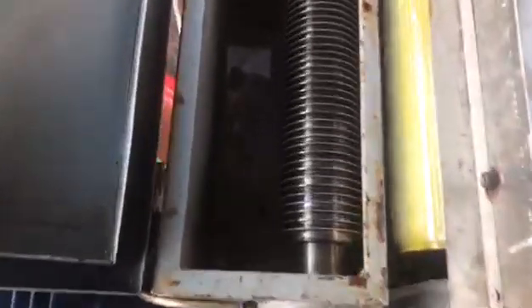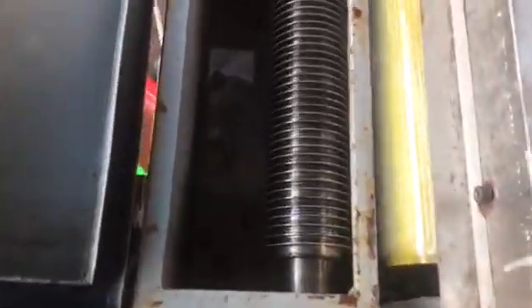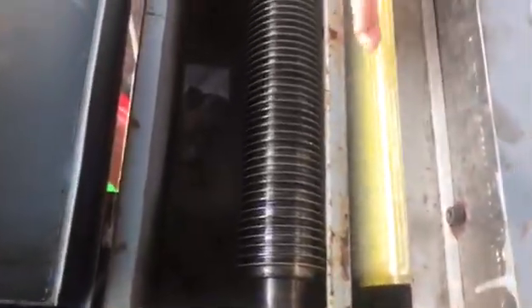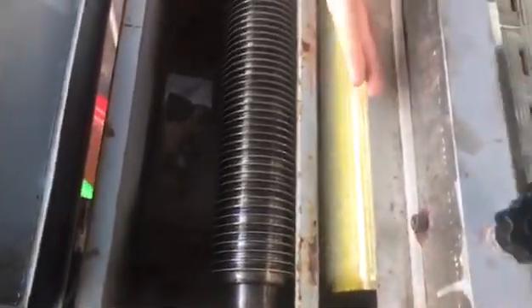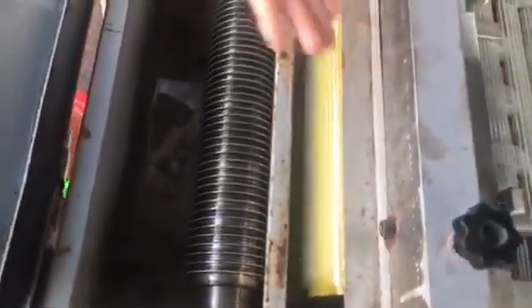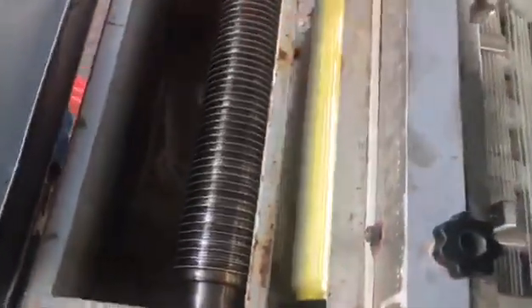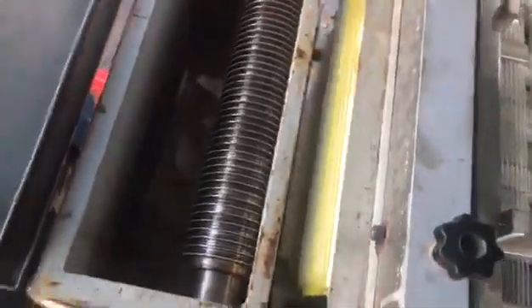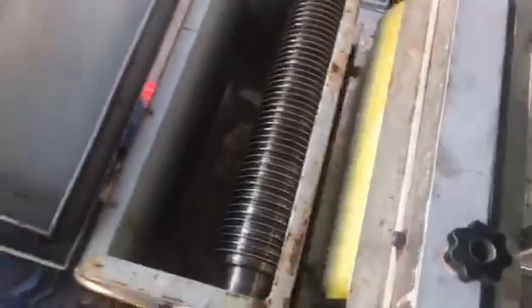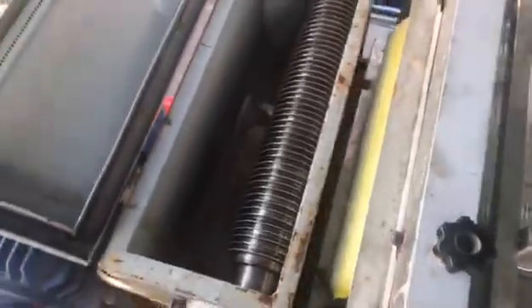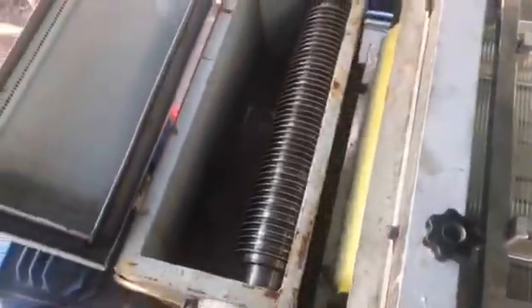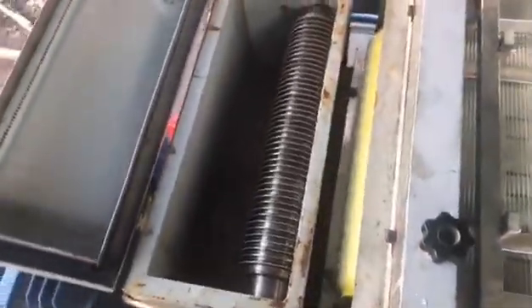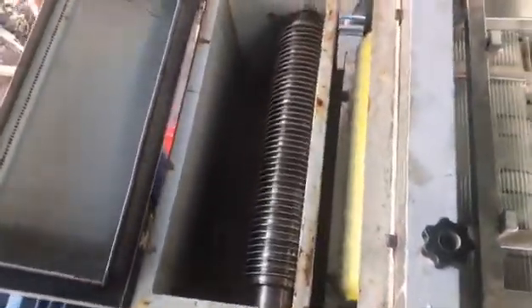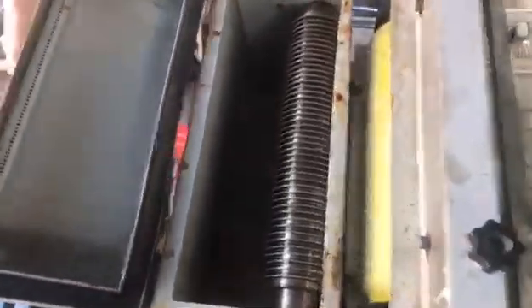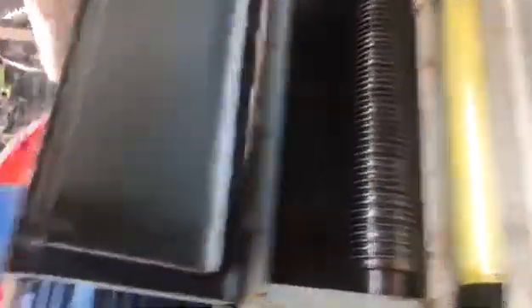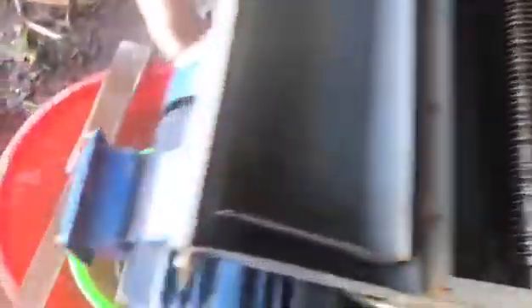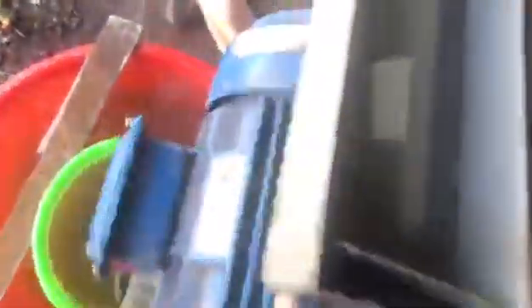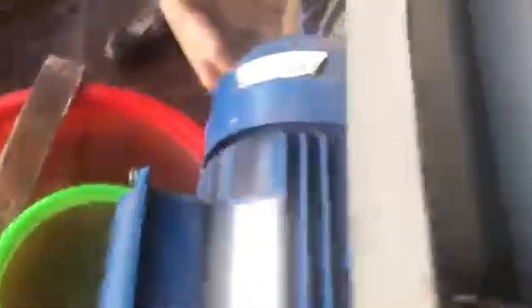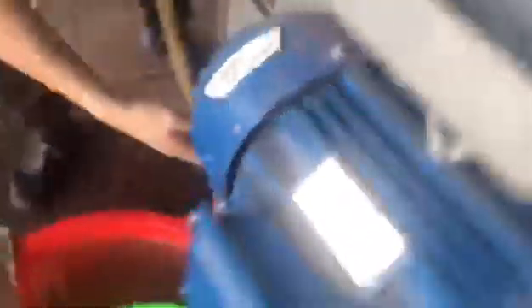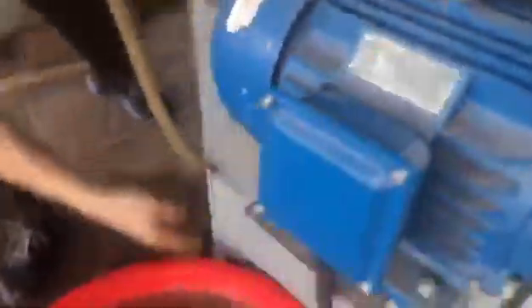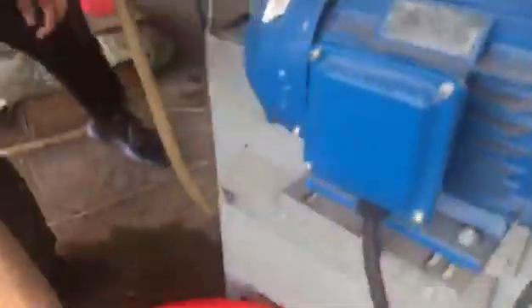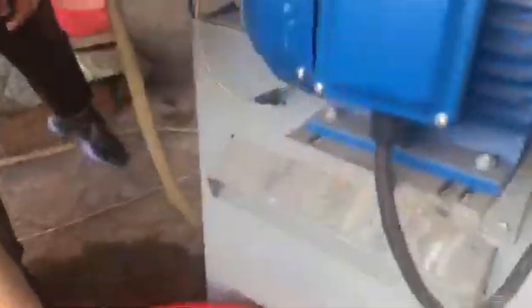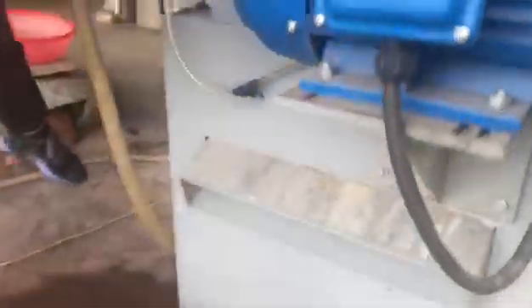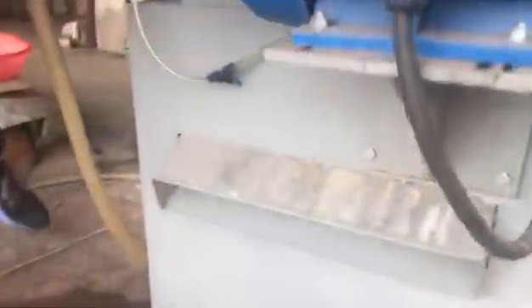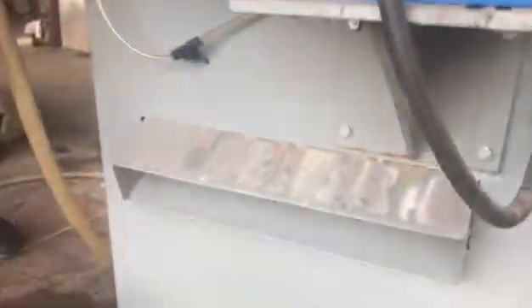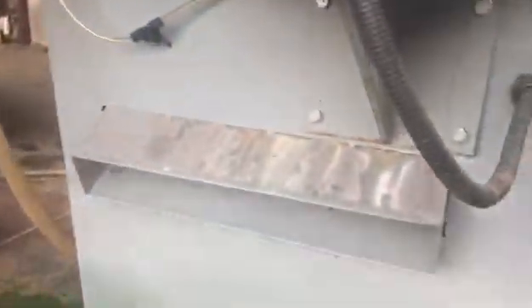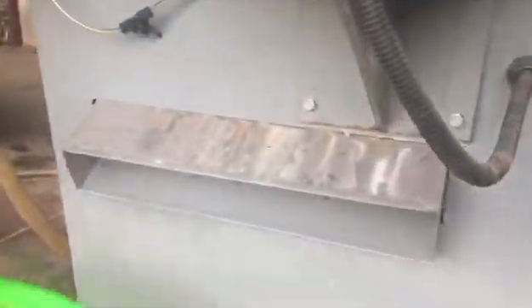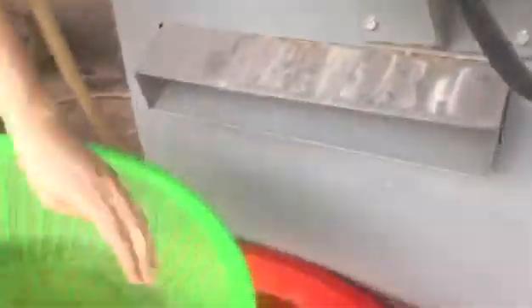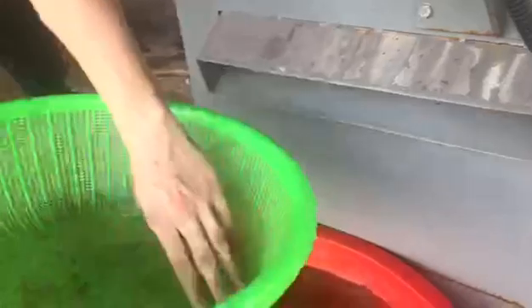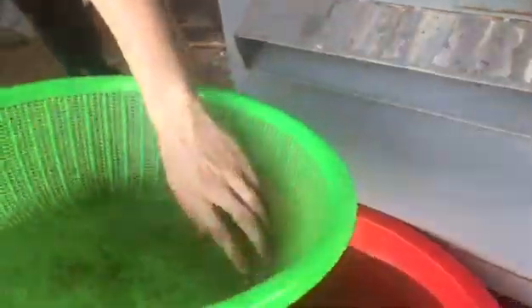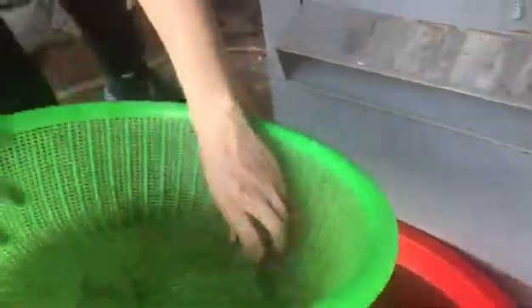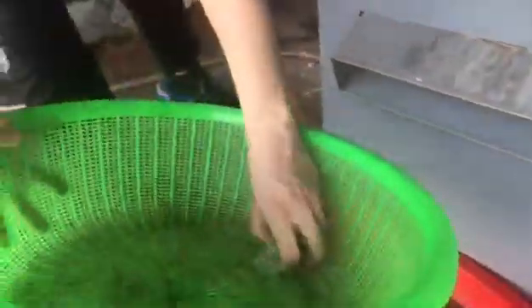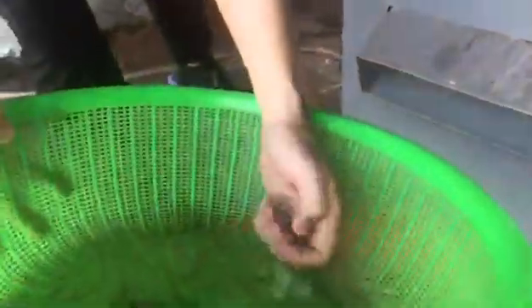The glass bead will come out from here. This is the glass bead cut from the machine — I took it out to show you.